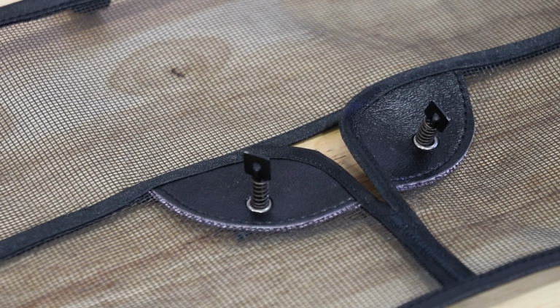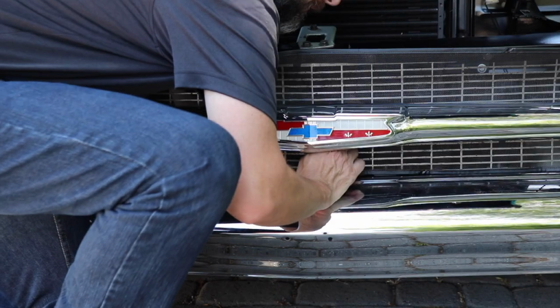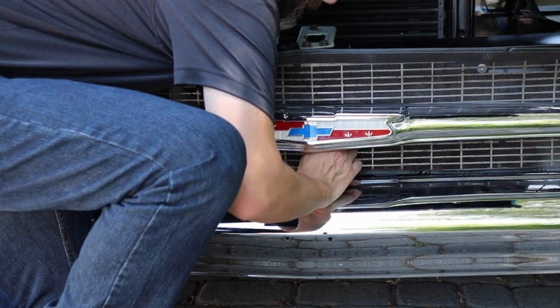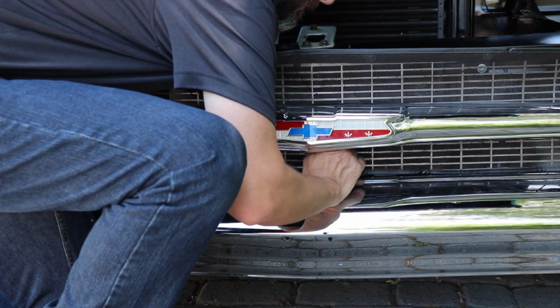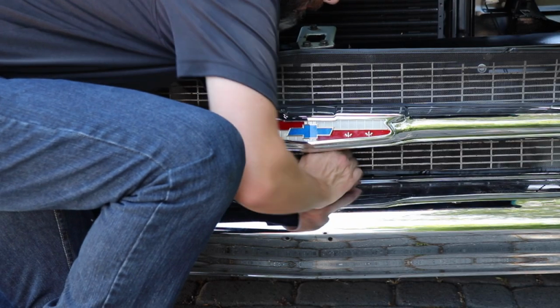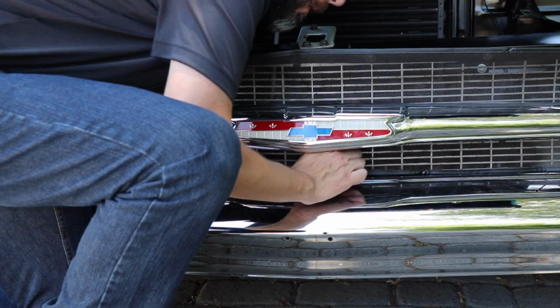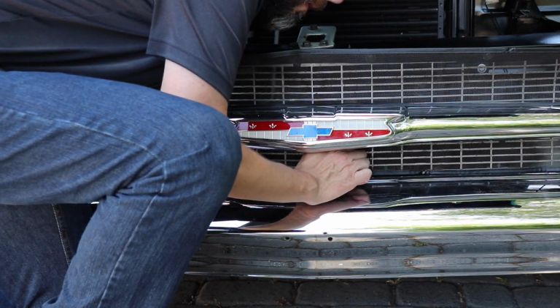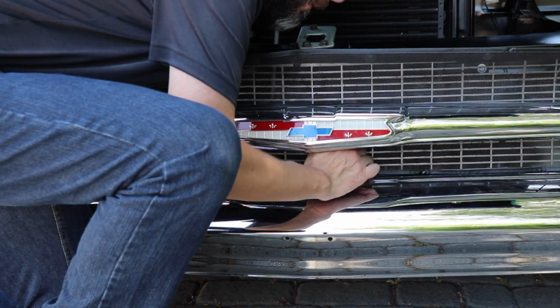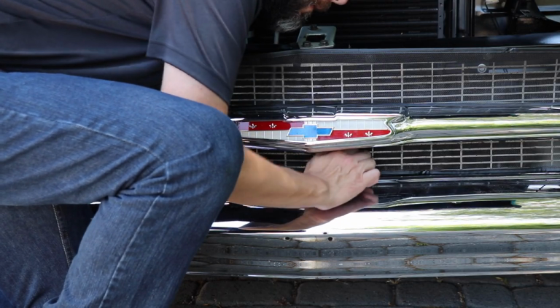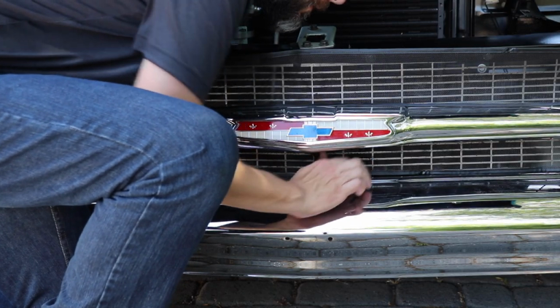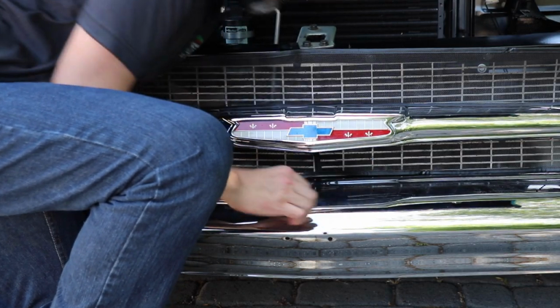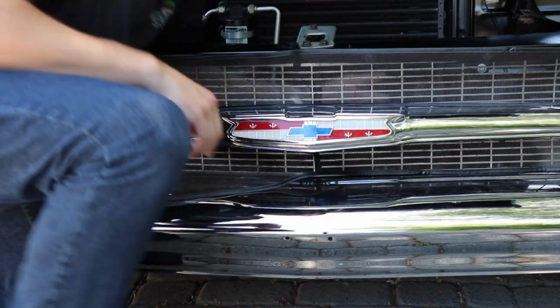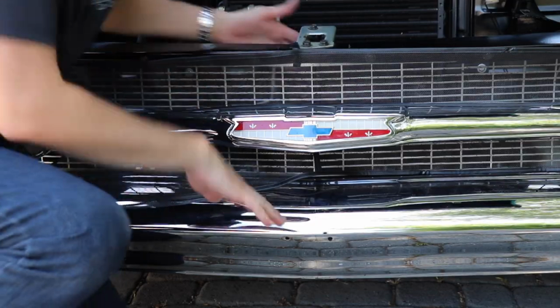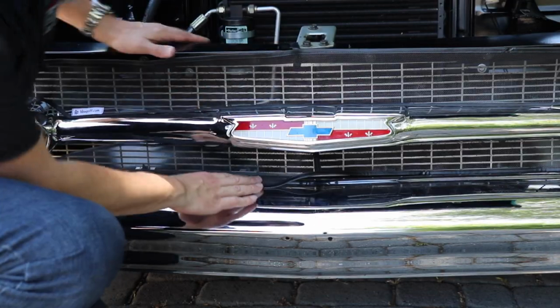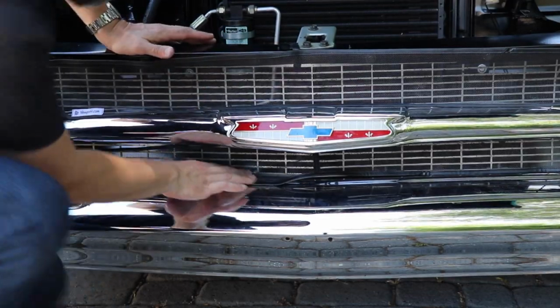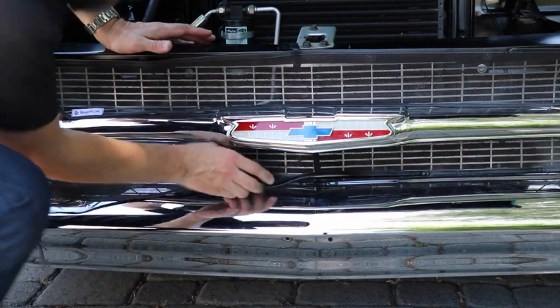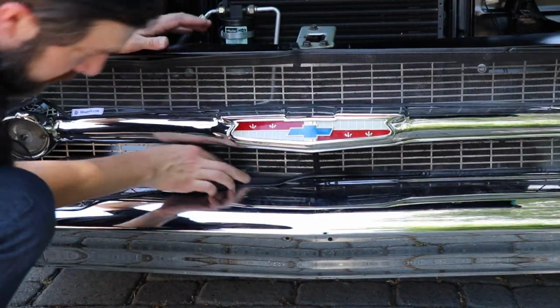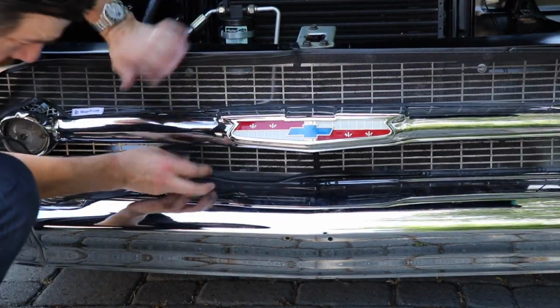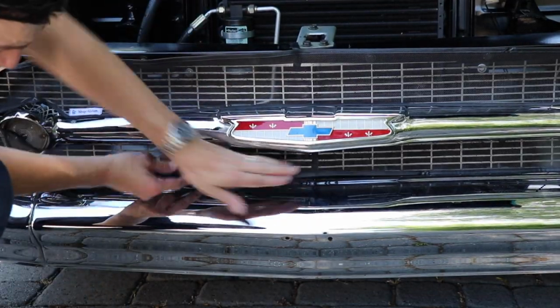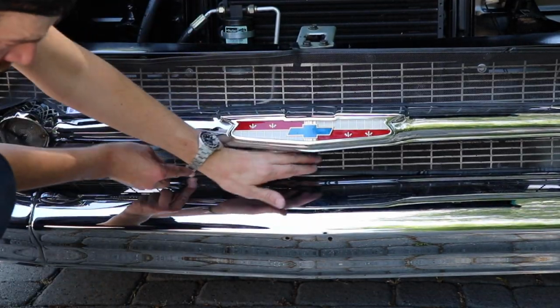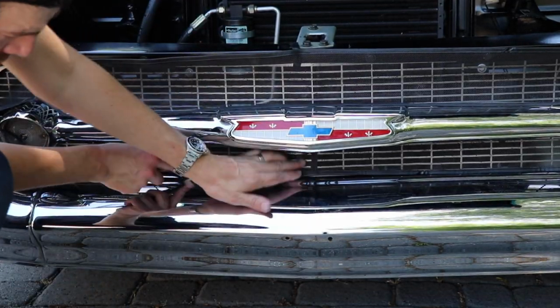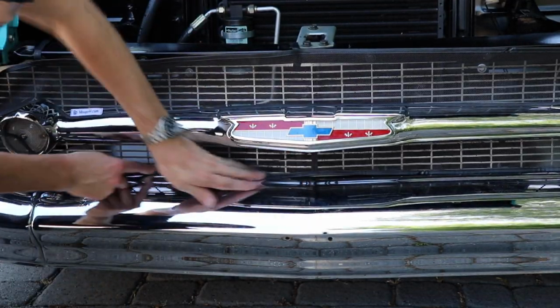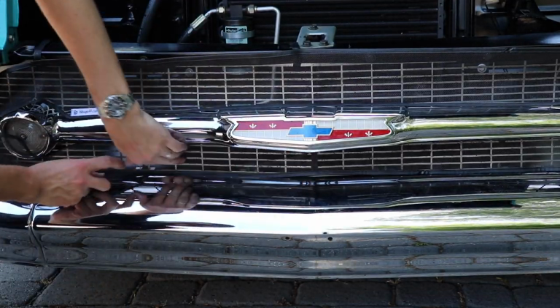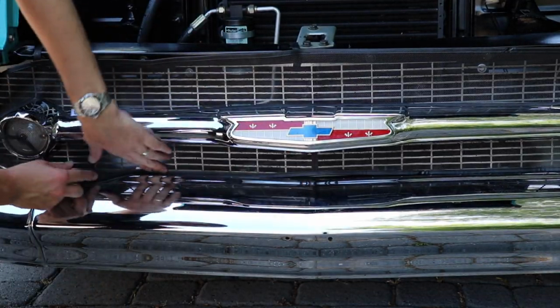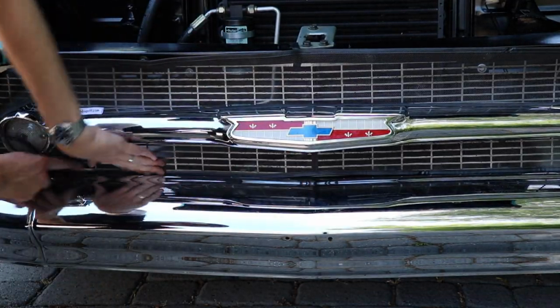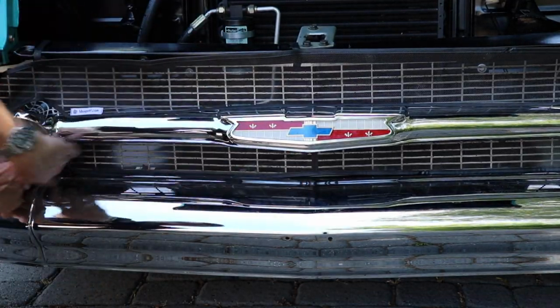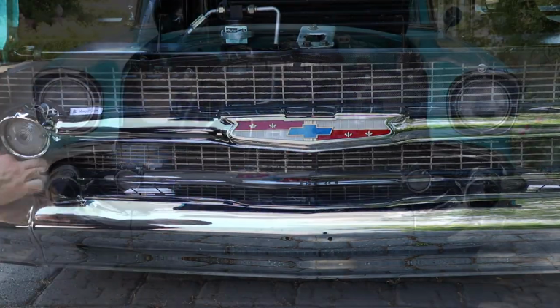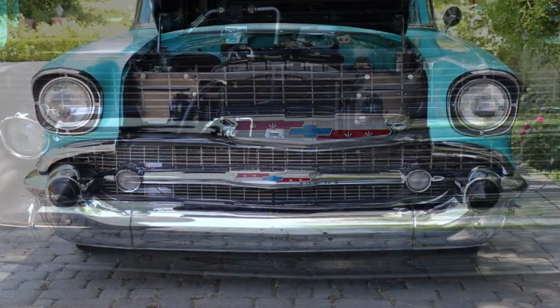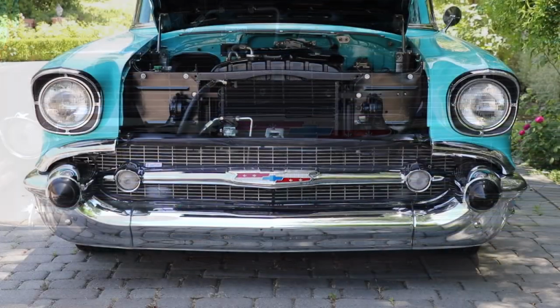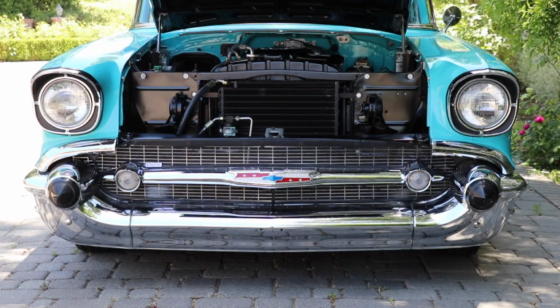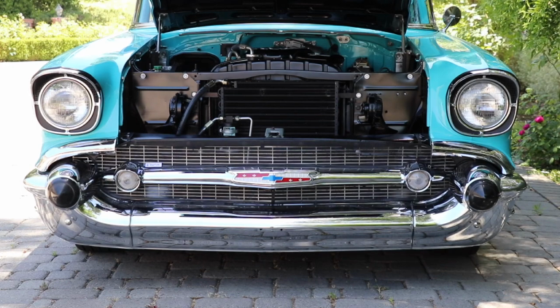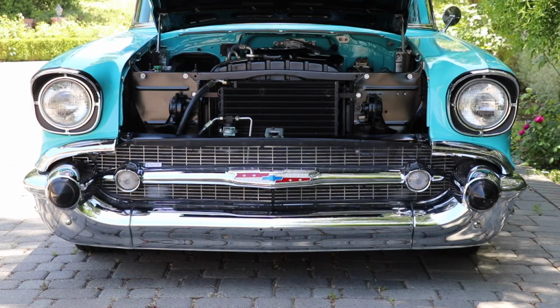Tuck any loose material into the grill and smooth. You can adjust the hook and loop straps as needed for a better fit. The engine and road heat will help the material to conform to your grill with use.